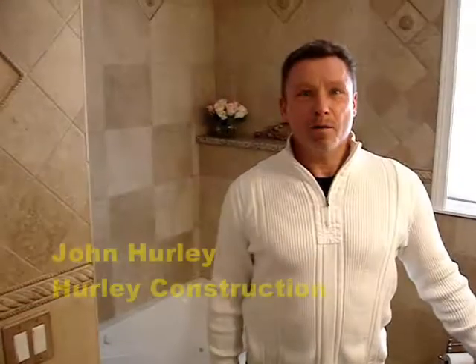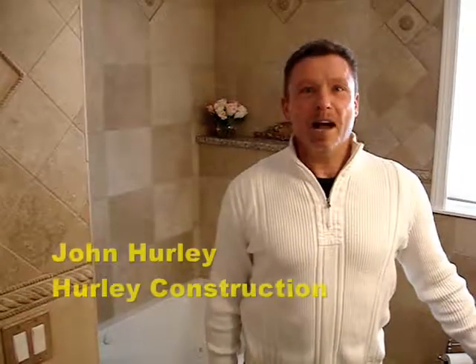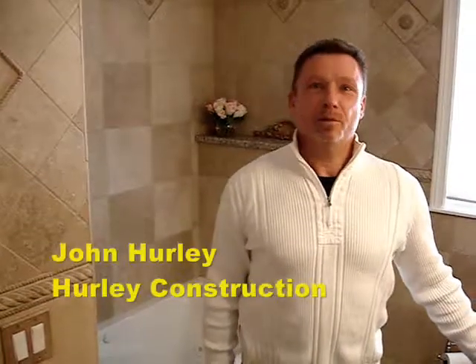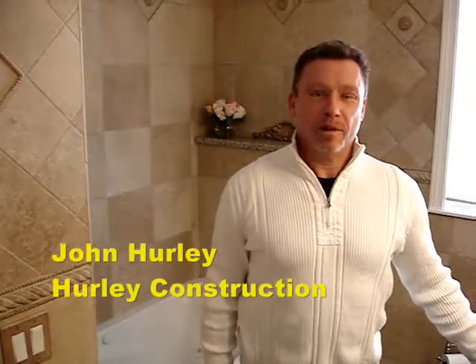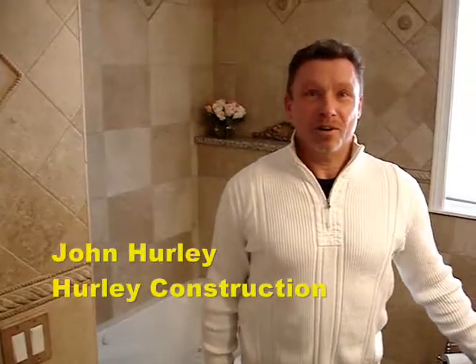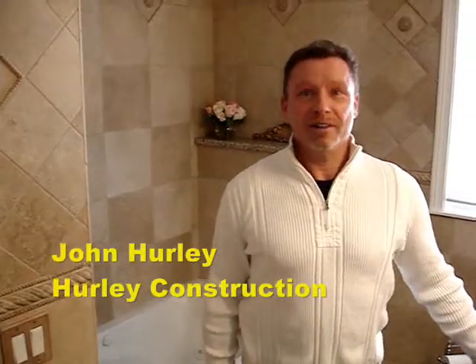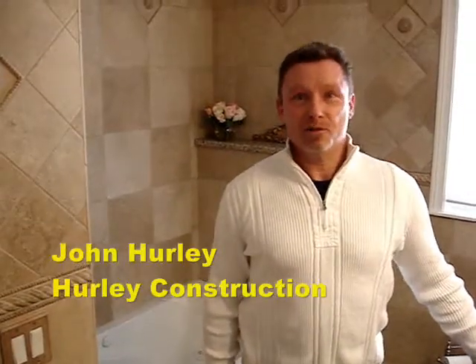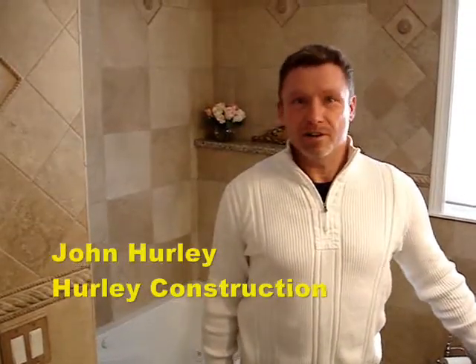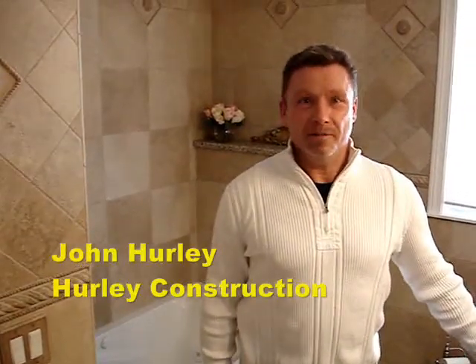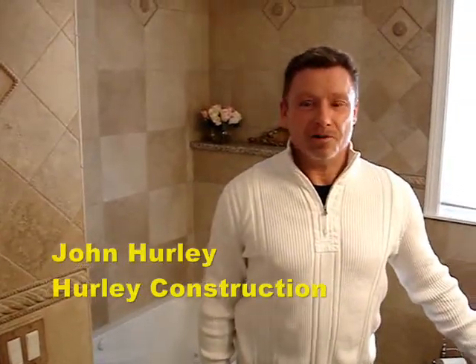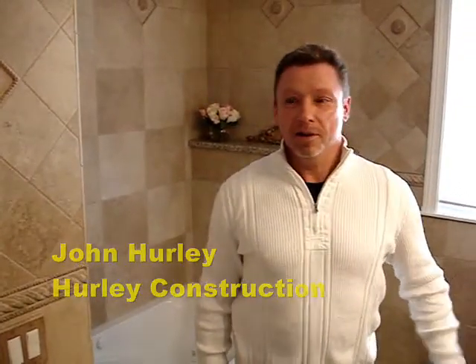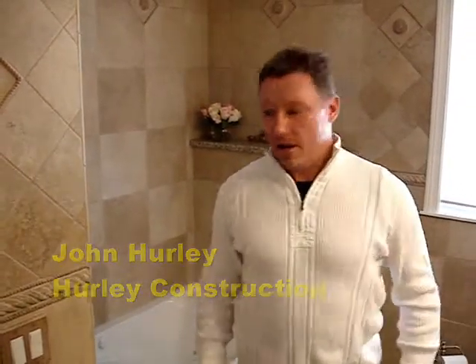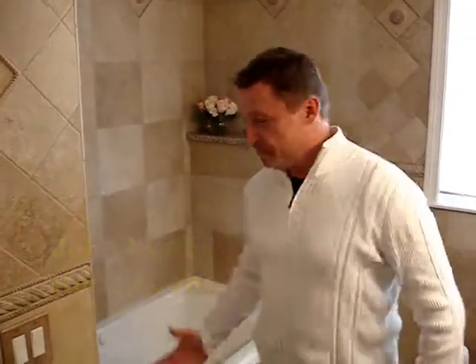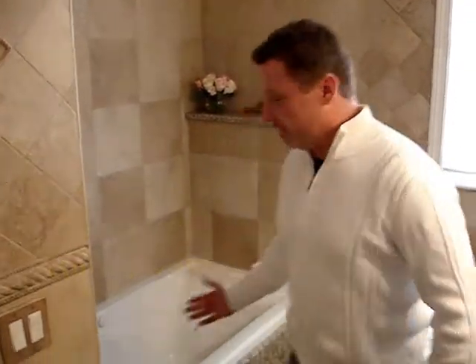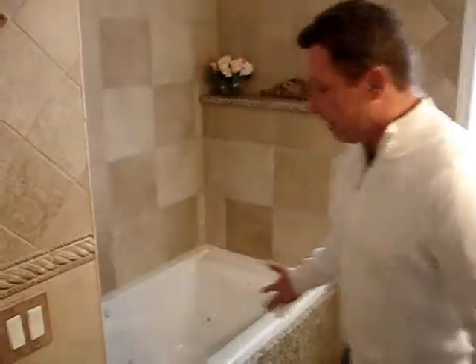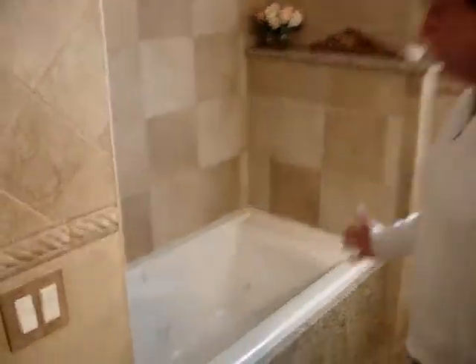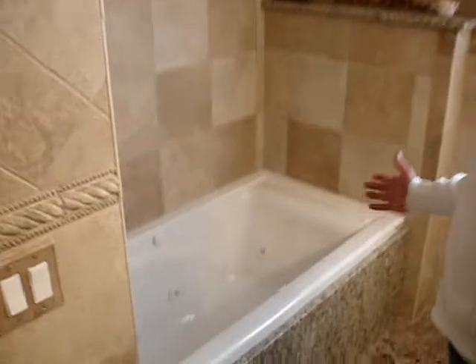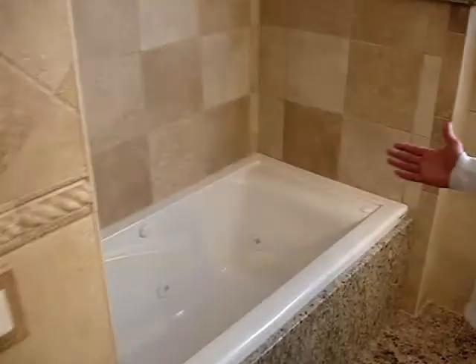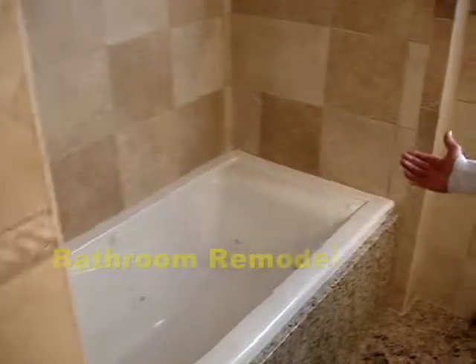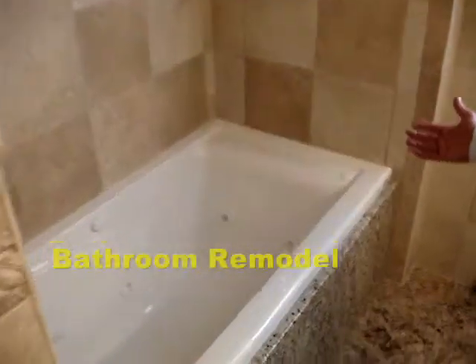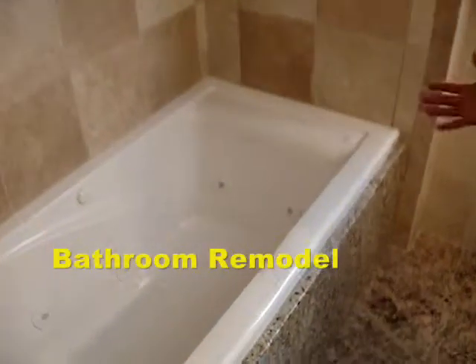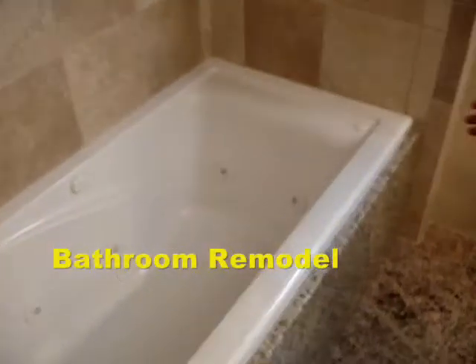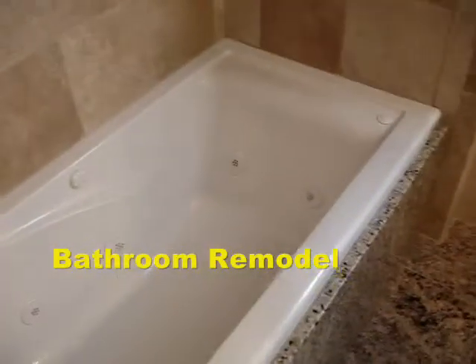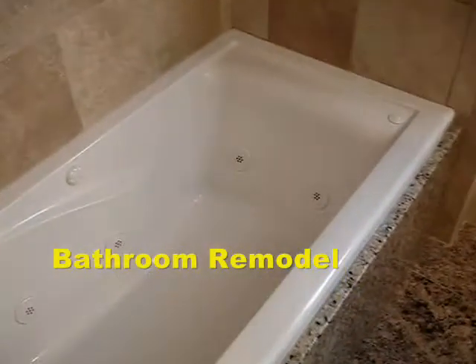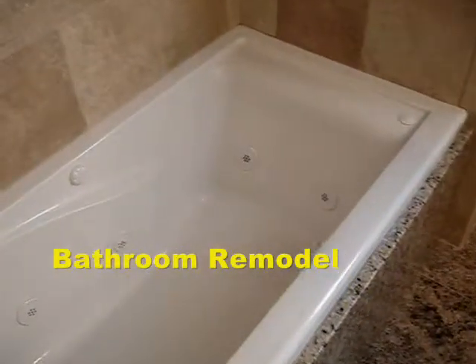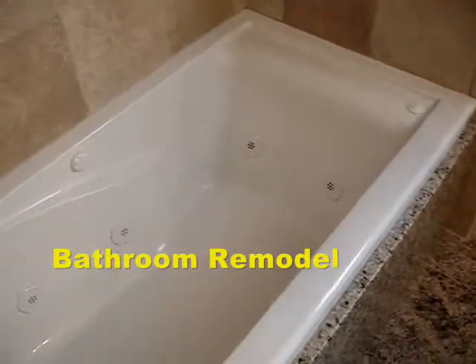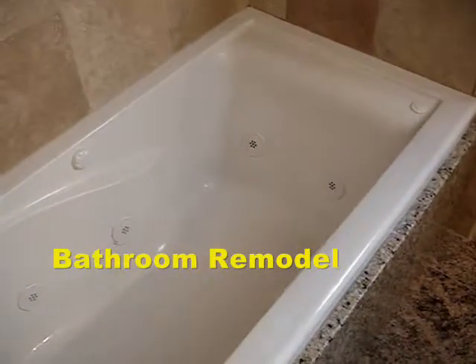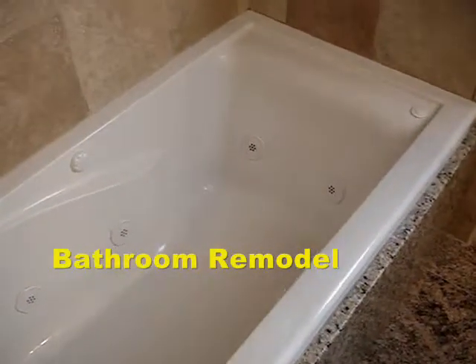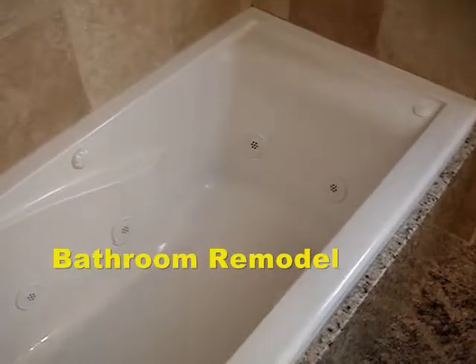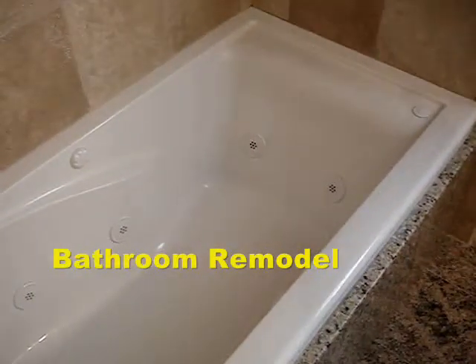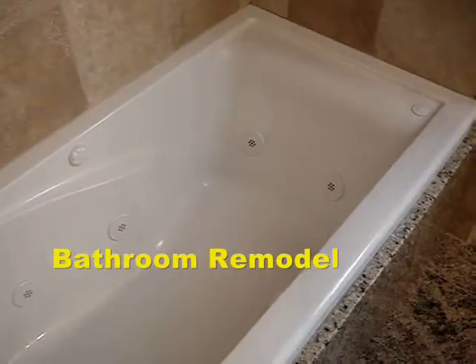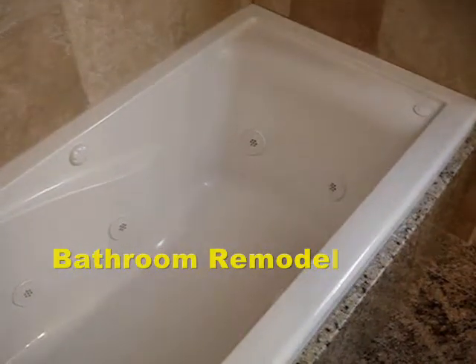Welcome back to another Hurley Construction adventure. As you see here, we put in this nice jacuzzi tub — adds value to any bathroom.